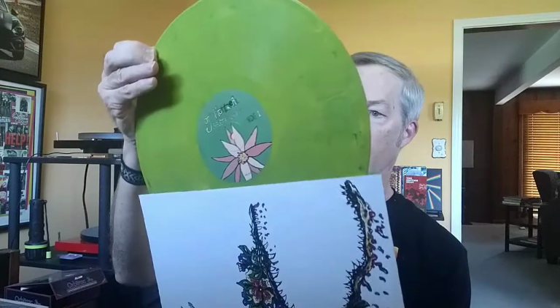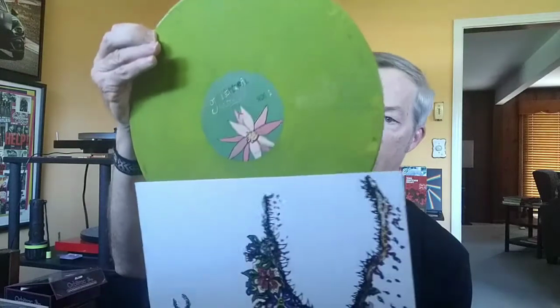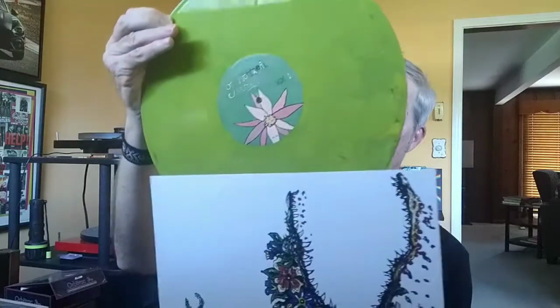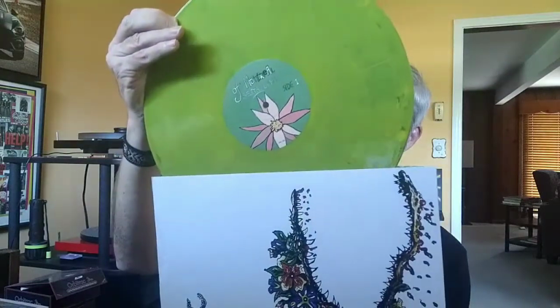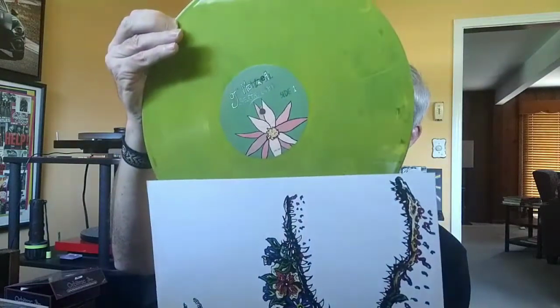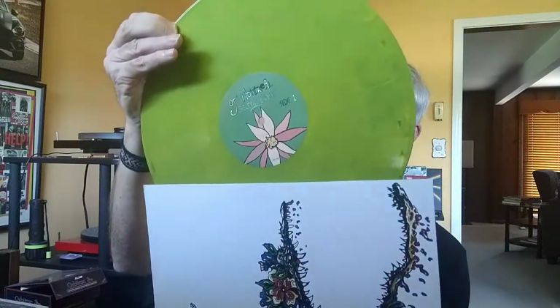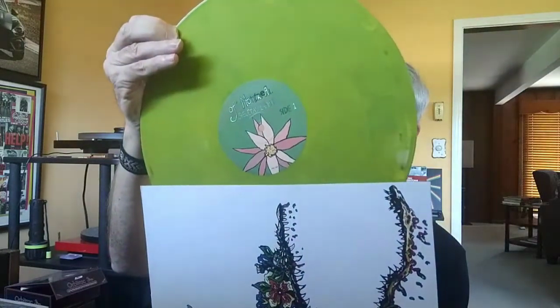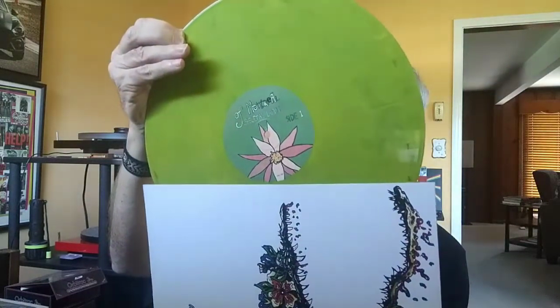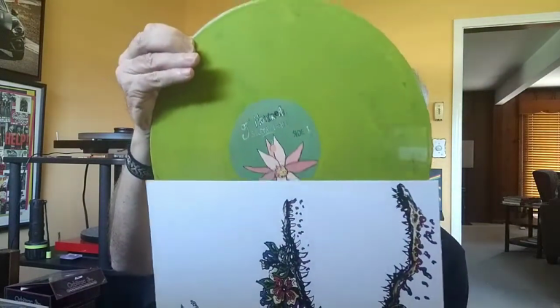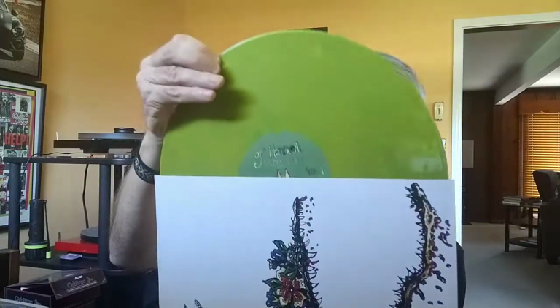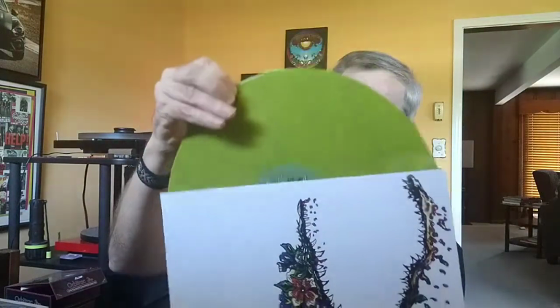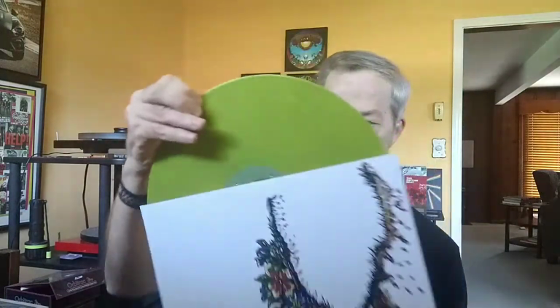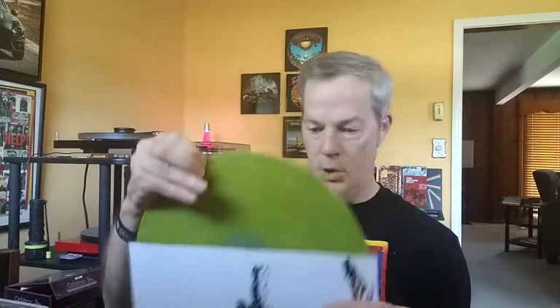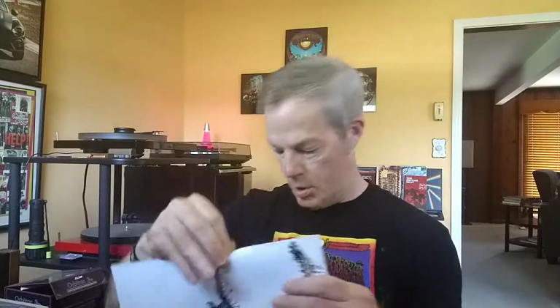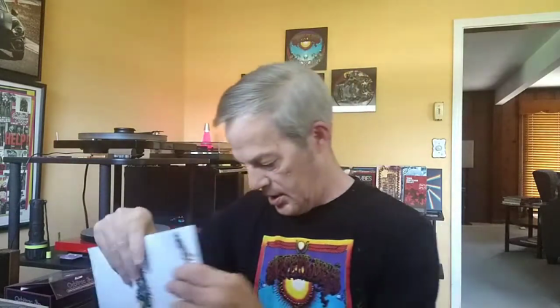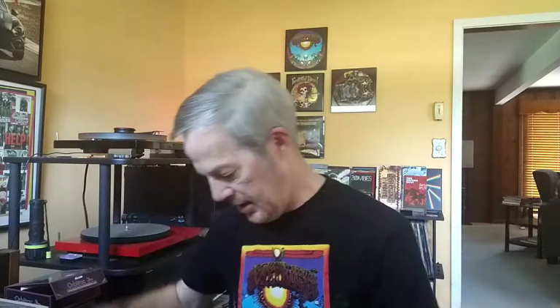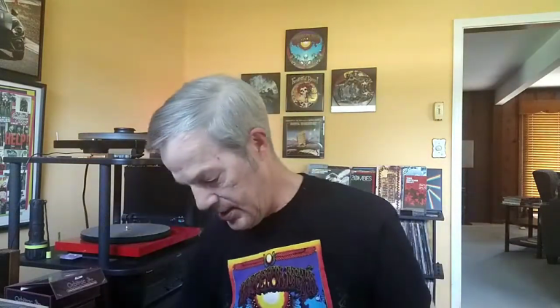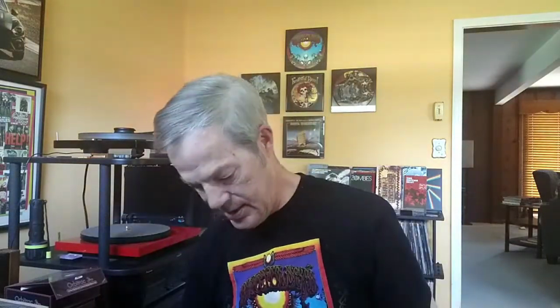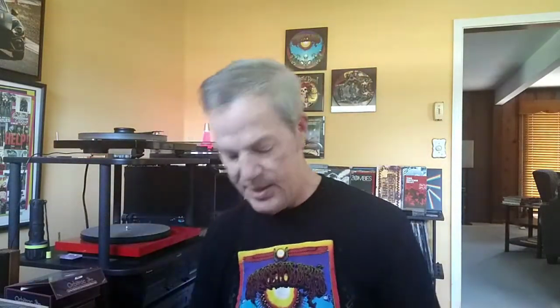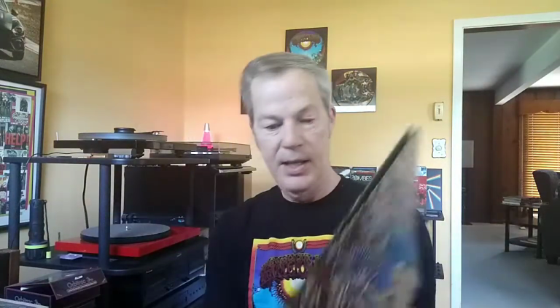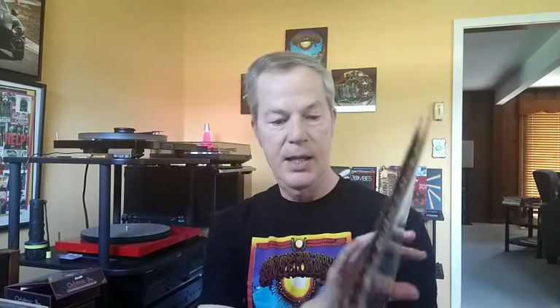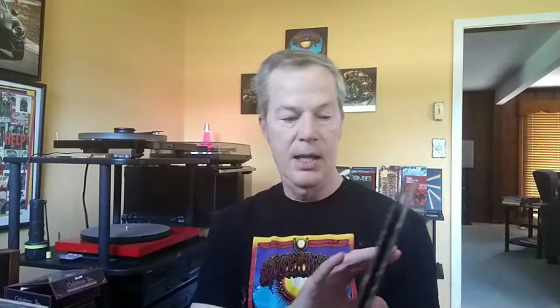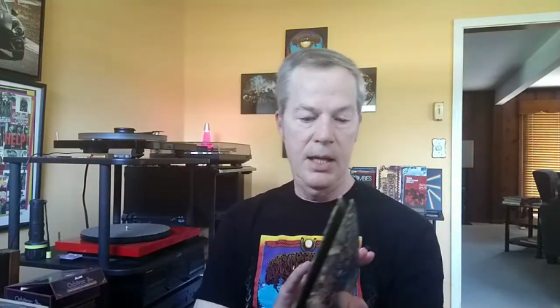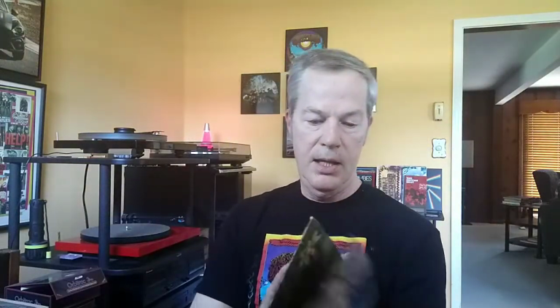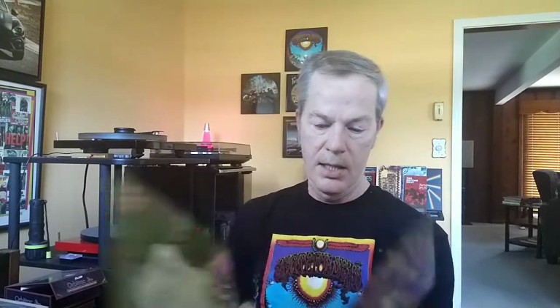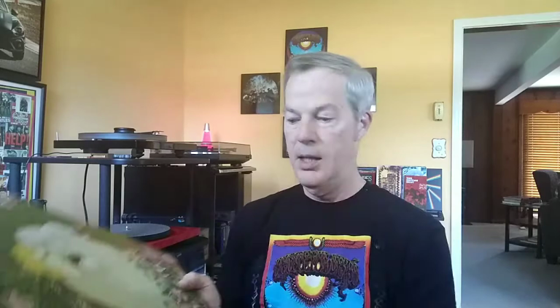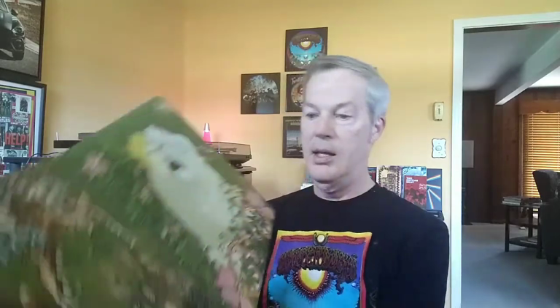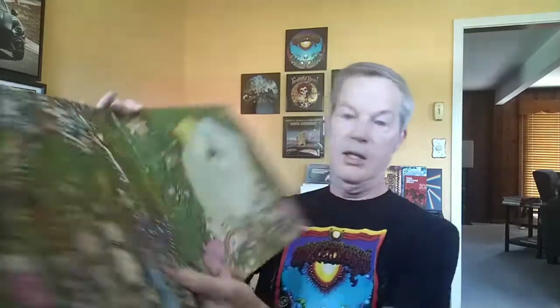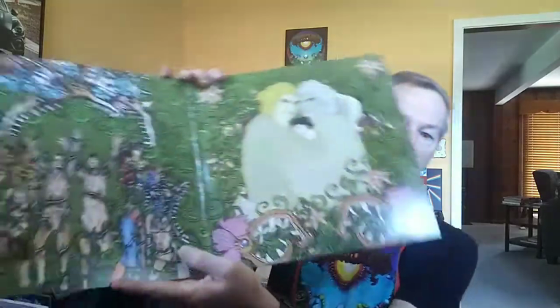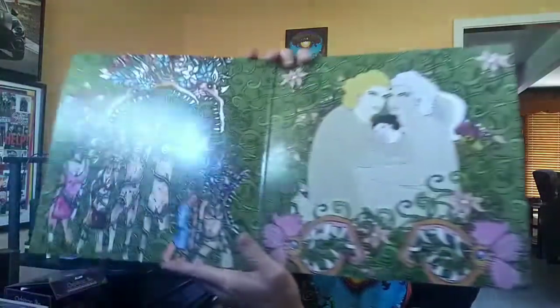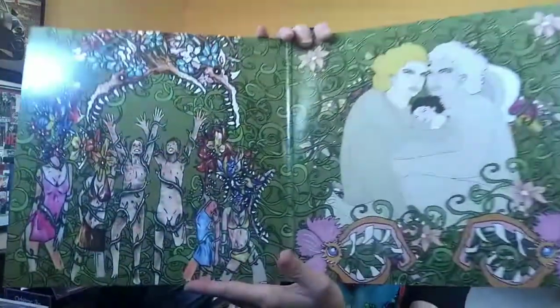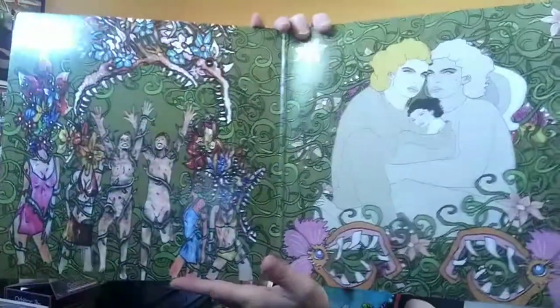Colored vinyl. It carries over to the inside too.